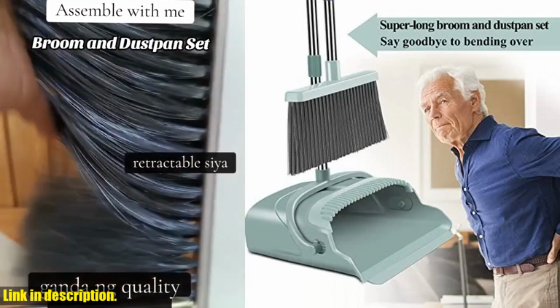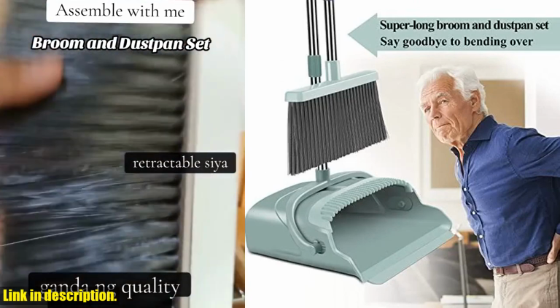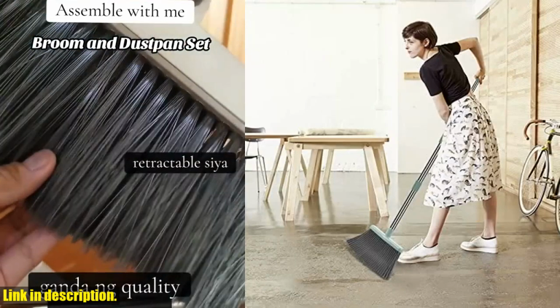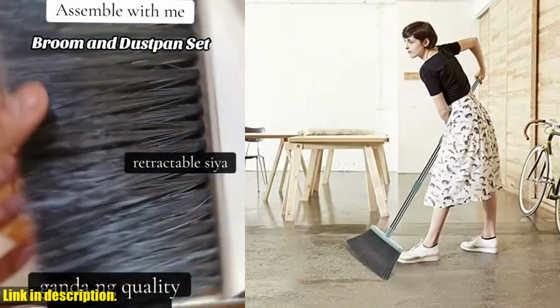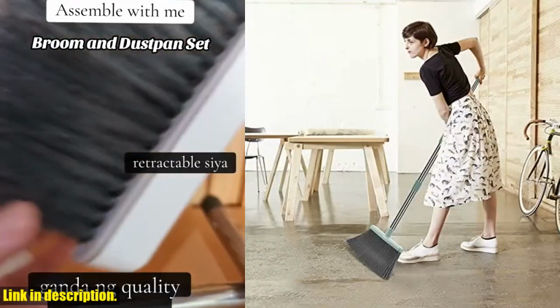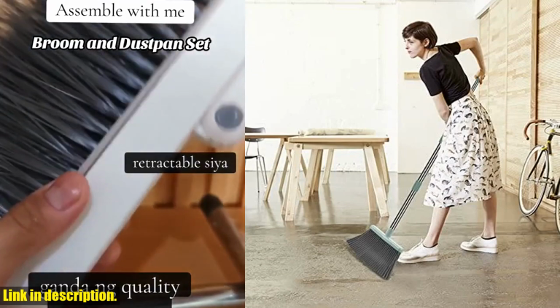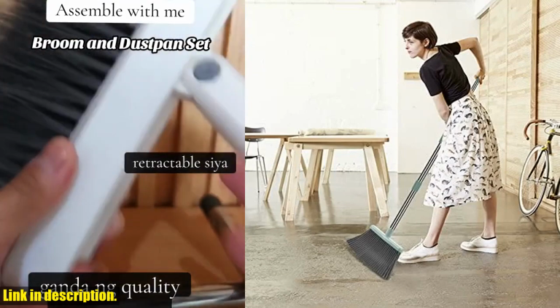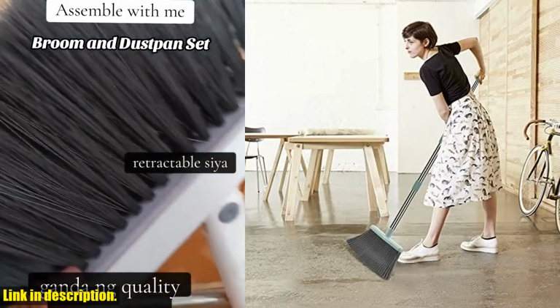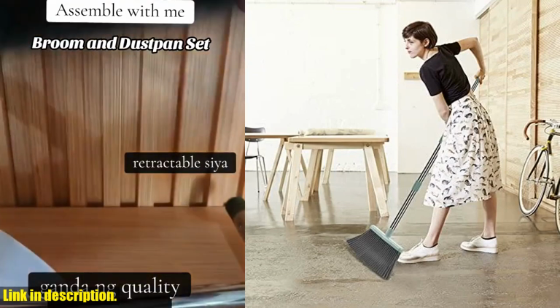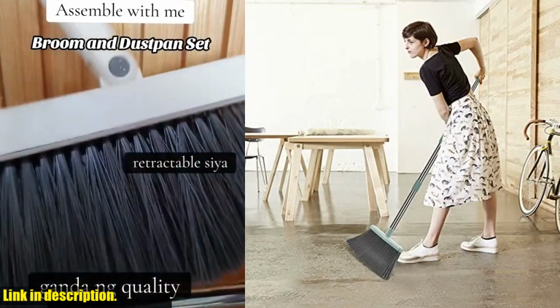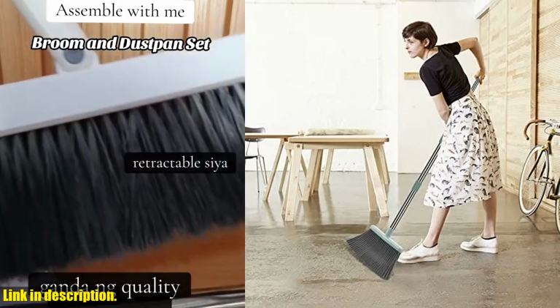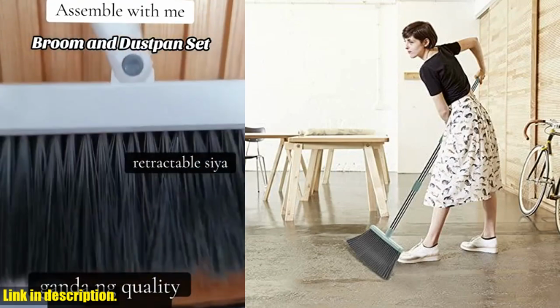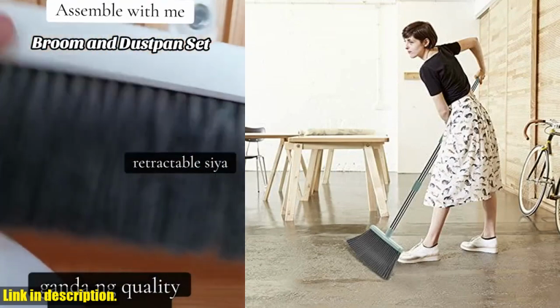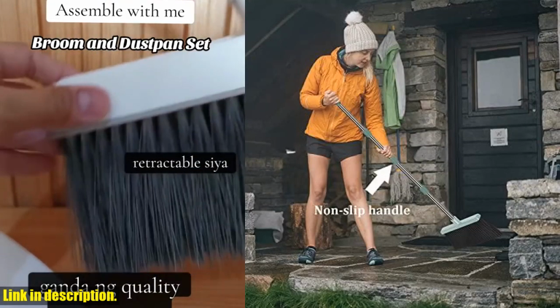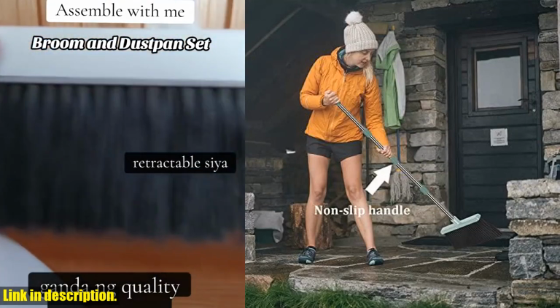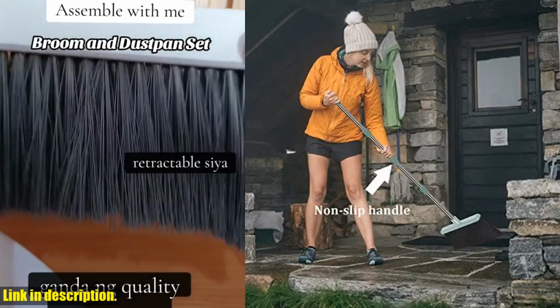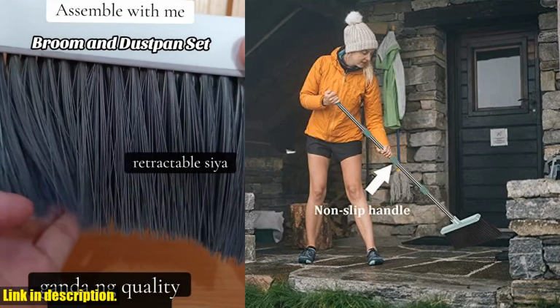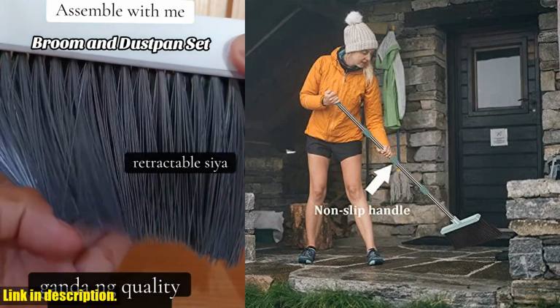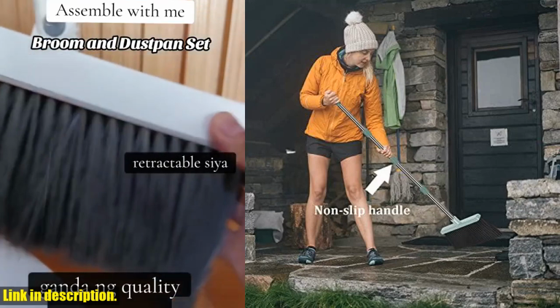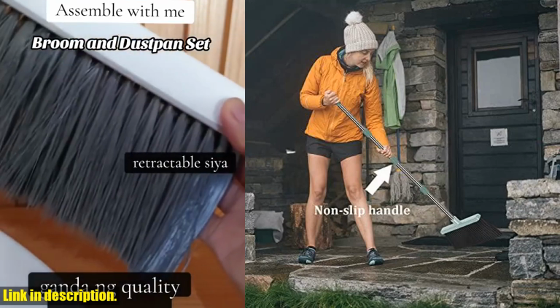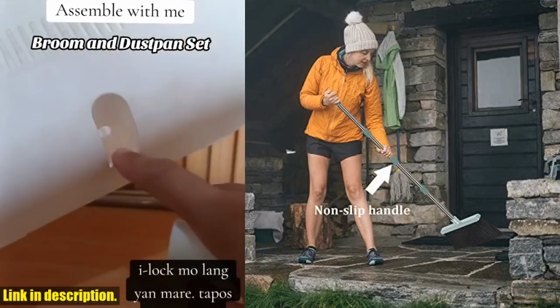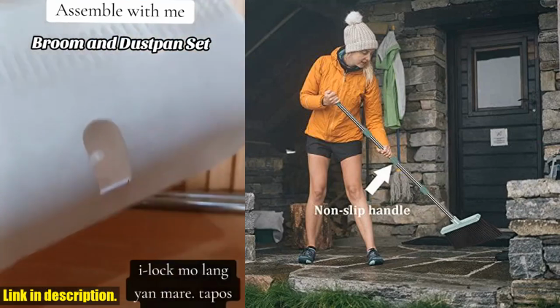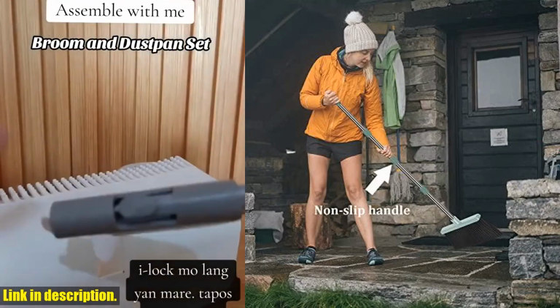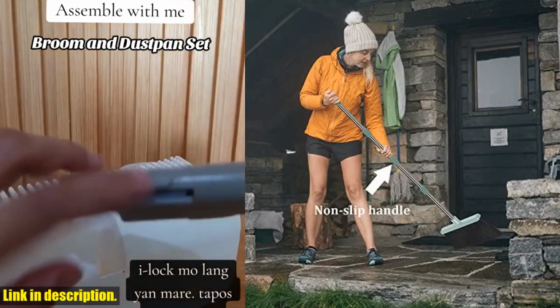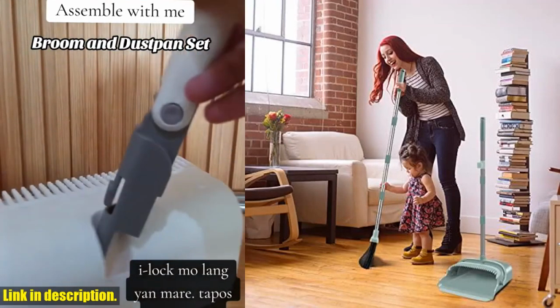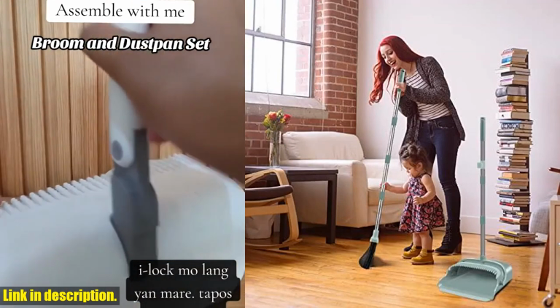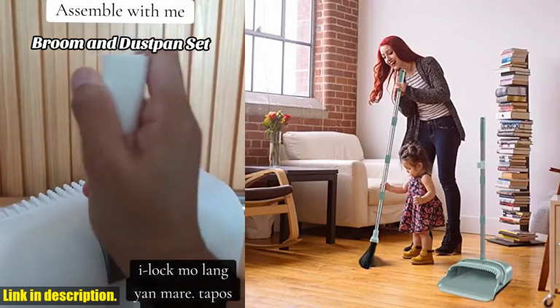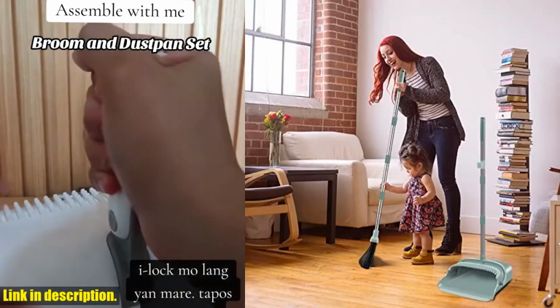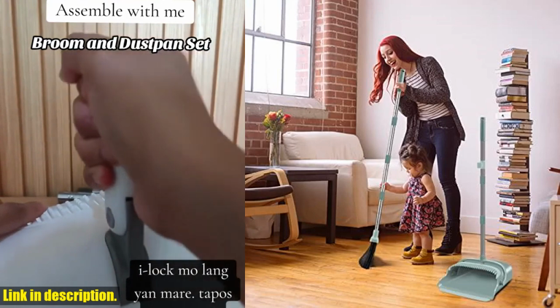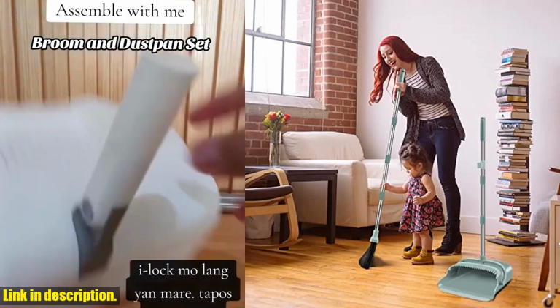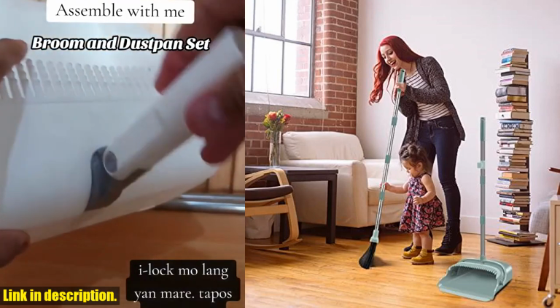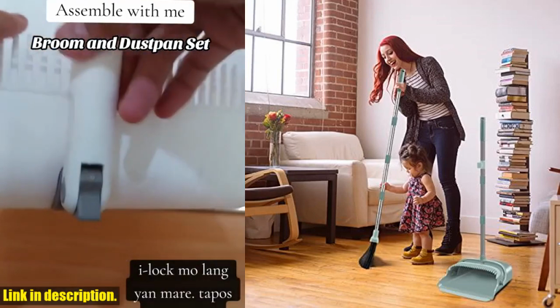One of the standout features of this set is the extendable pole design, allowing you to adjust the length of the broom to suit your height, eliminating the need to bend while sweeping. The heavy-duty broom bristles are made from eco-friendly fiber, ensuring durability and sustainability.